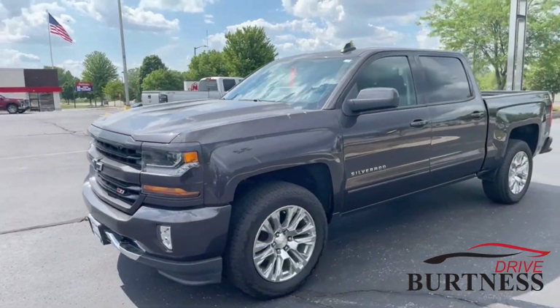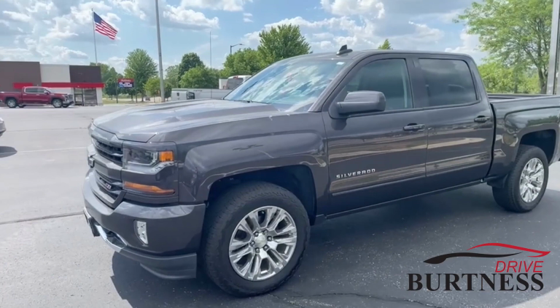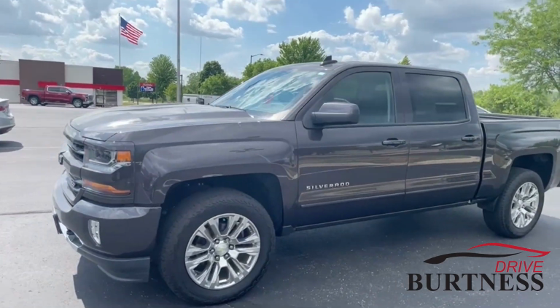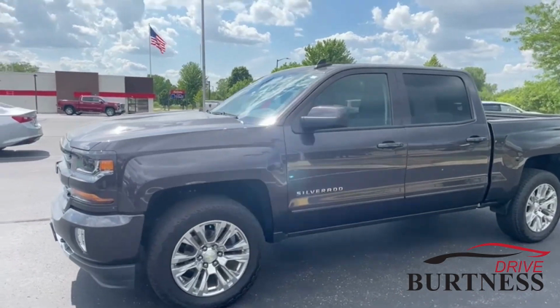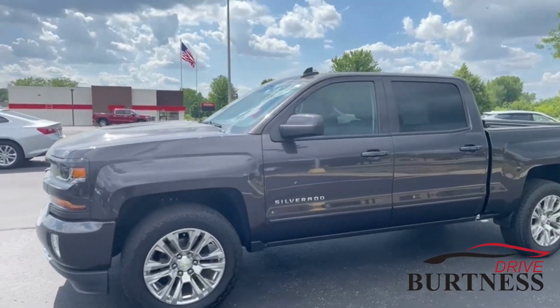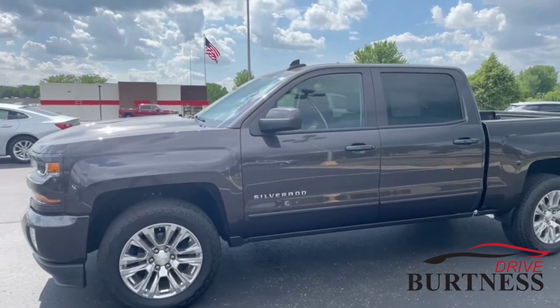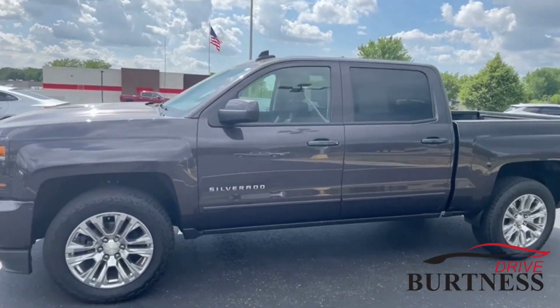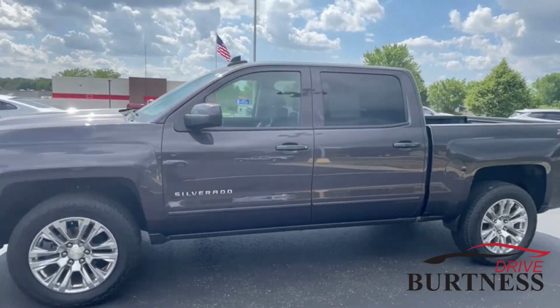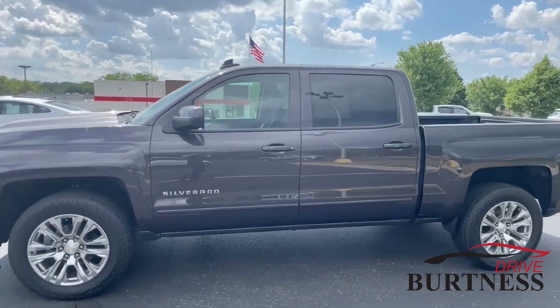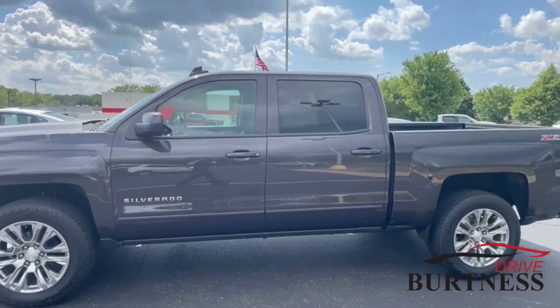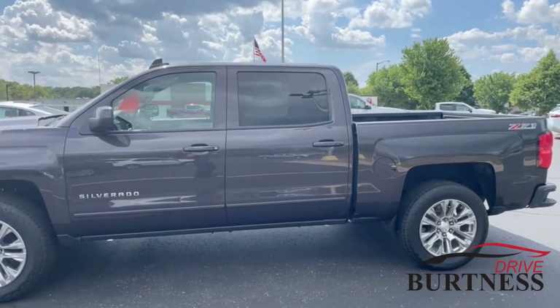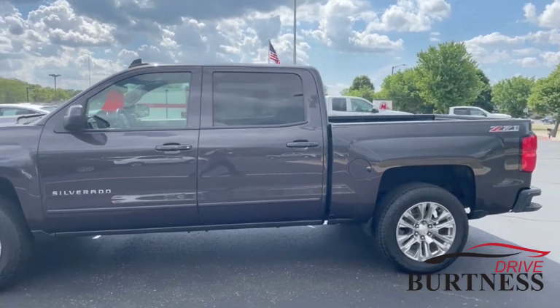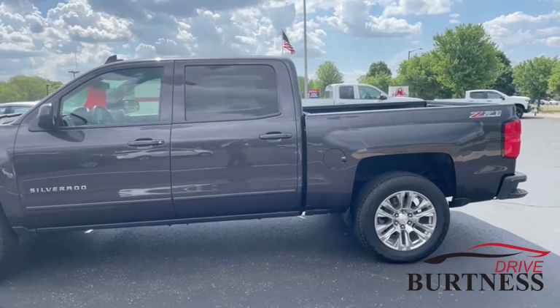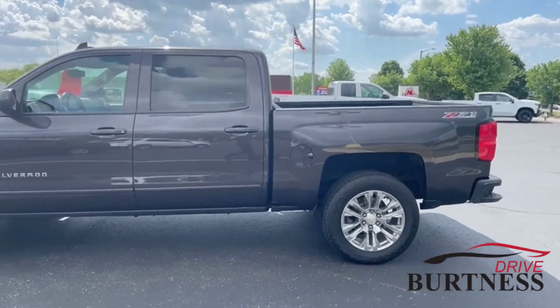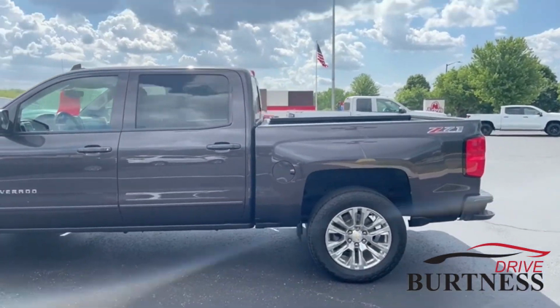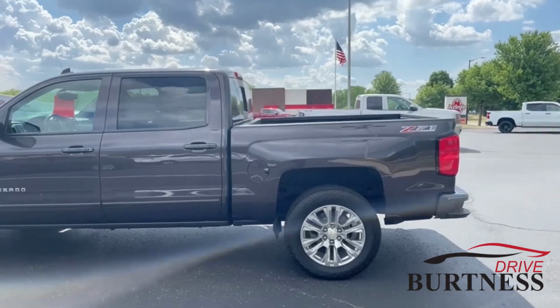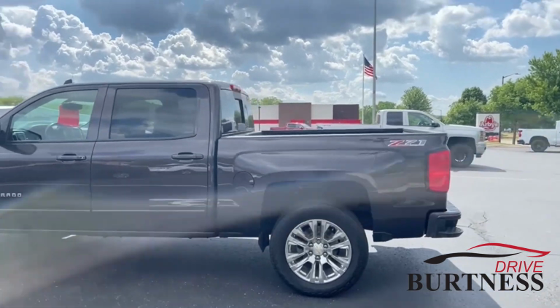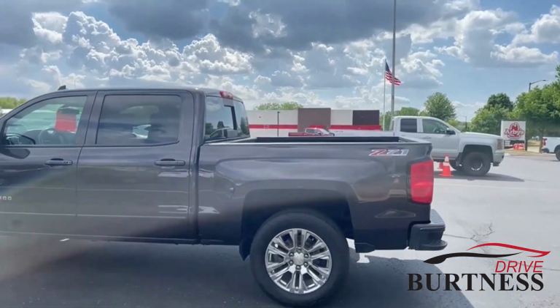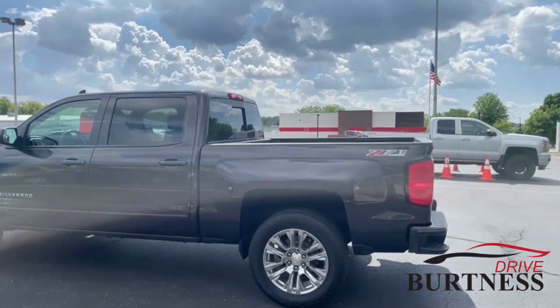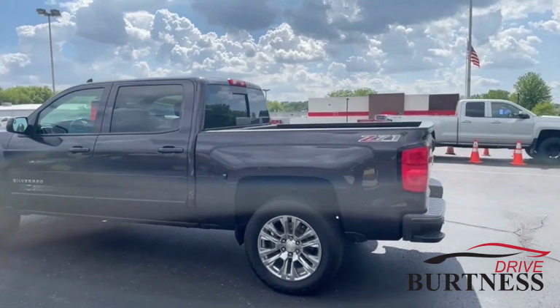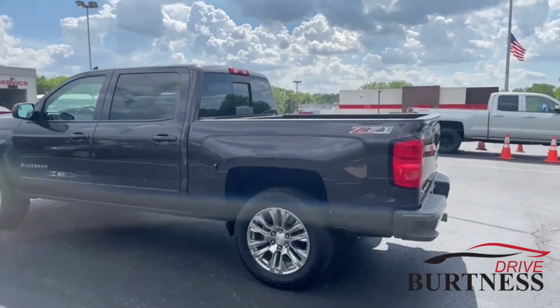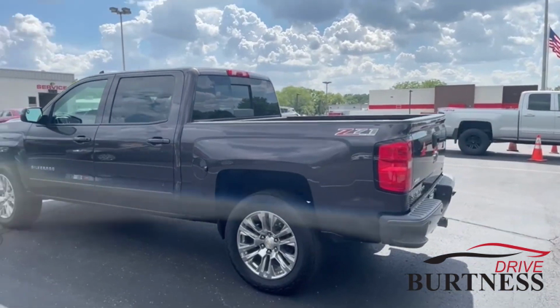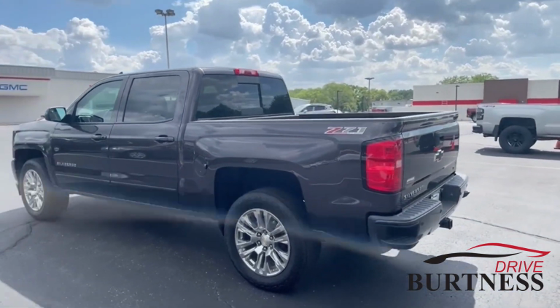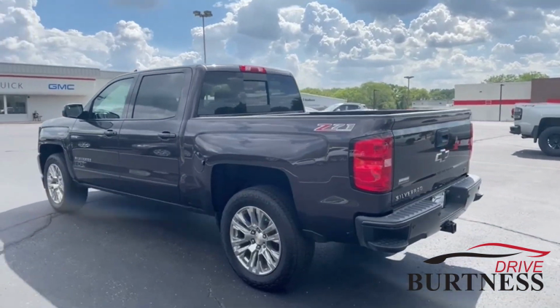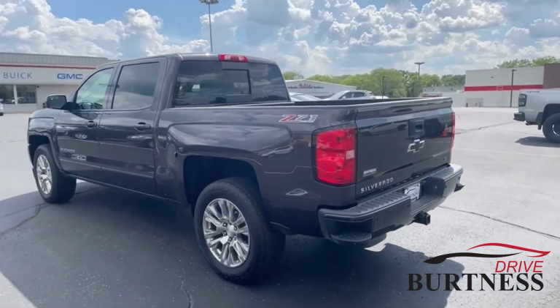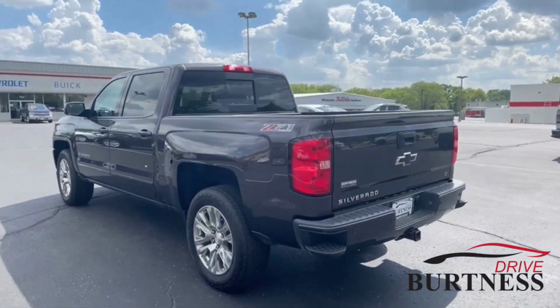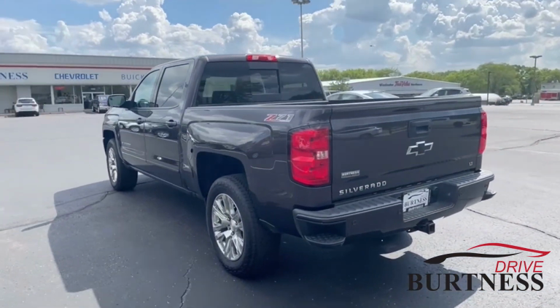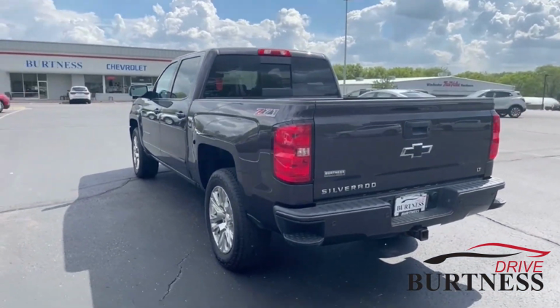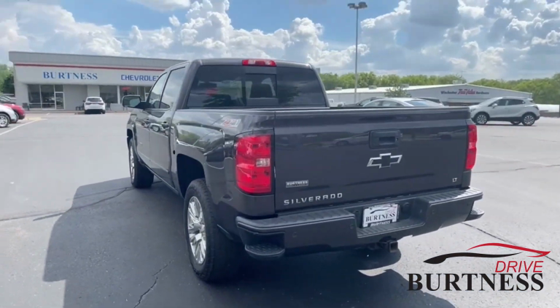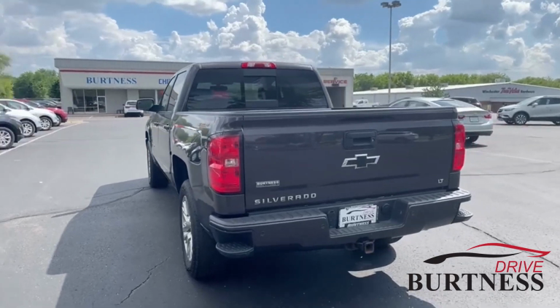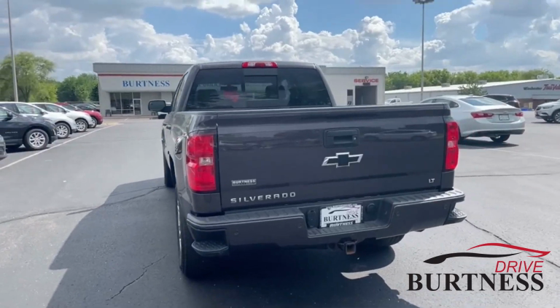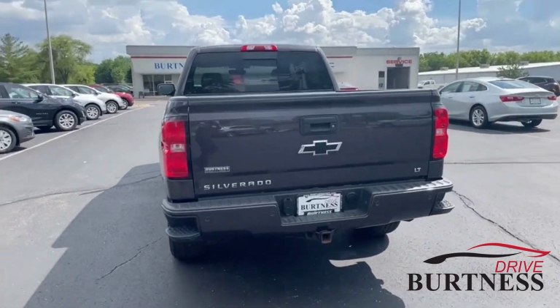This vehicle was bought brand new from here by one of our service advisors. Been very well taken care of — all the powertrain fluids have been changed and it's got new rear brakes as well.